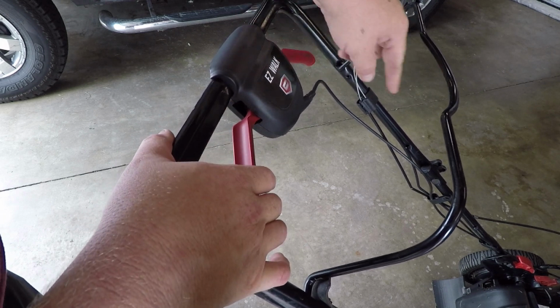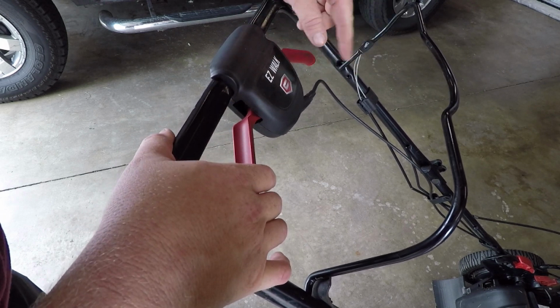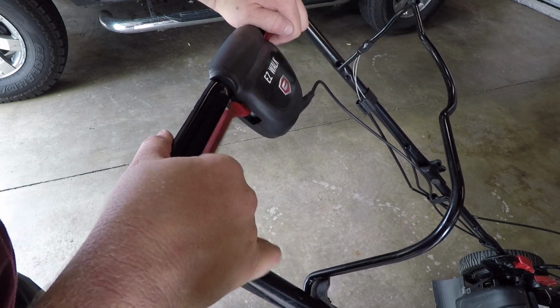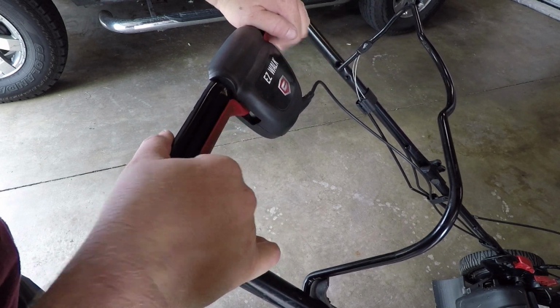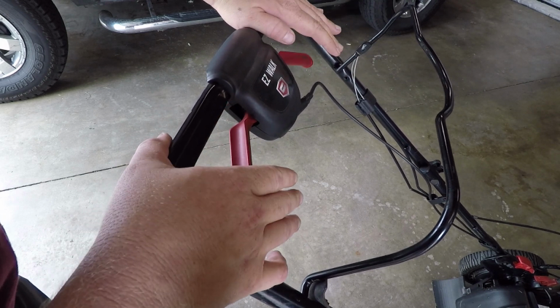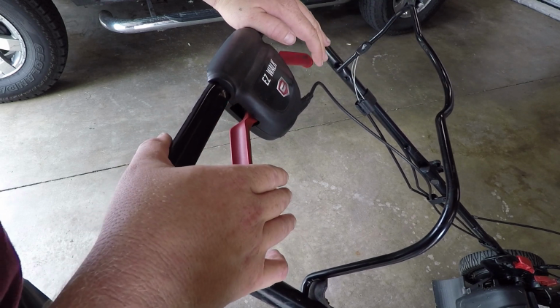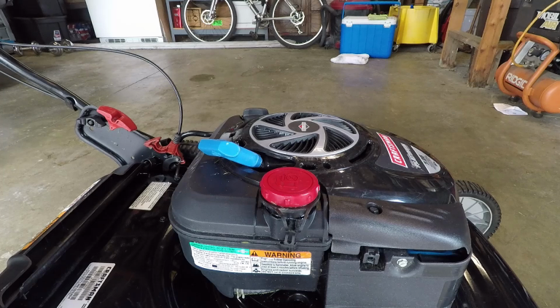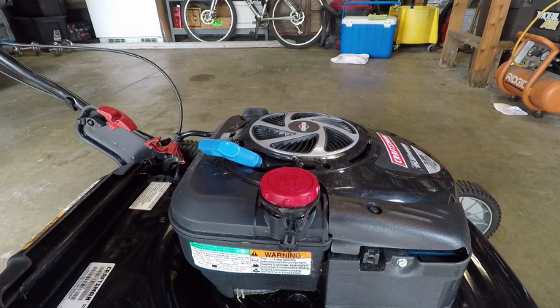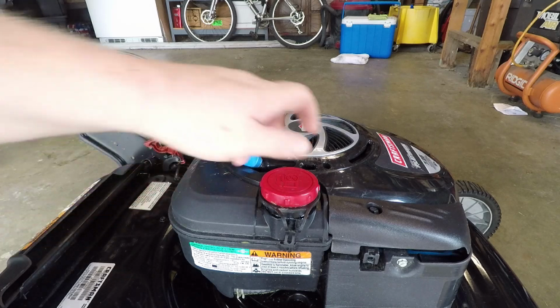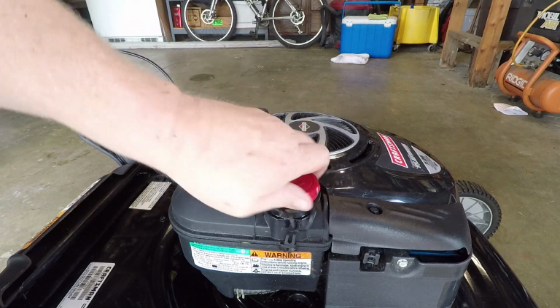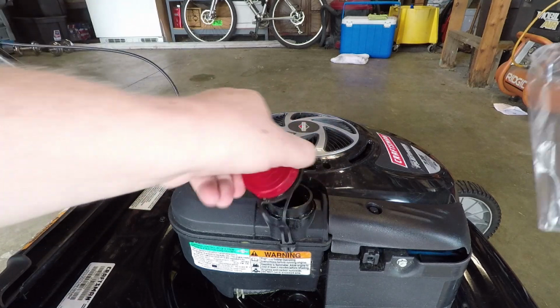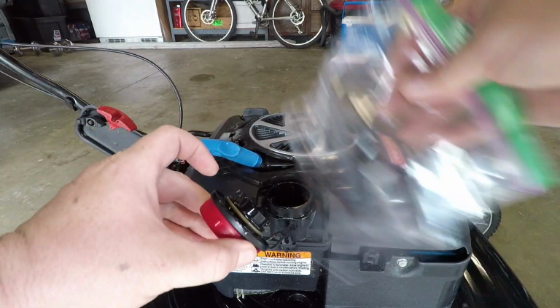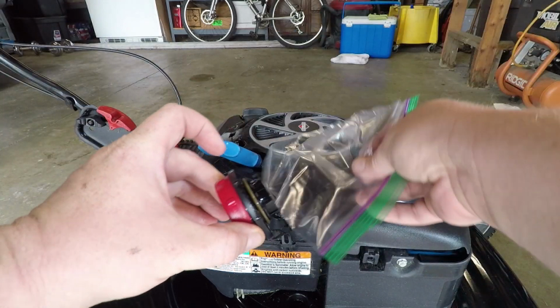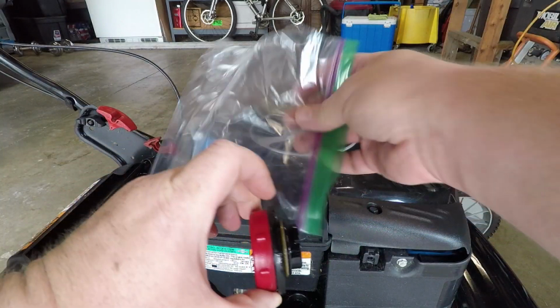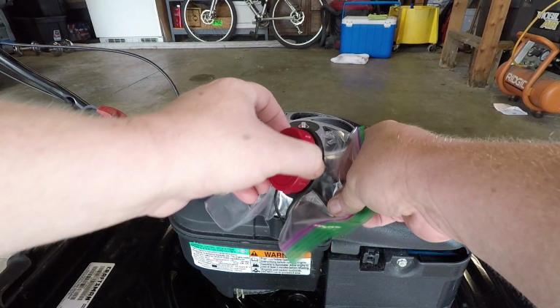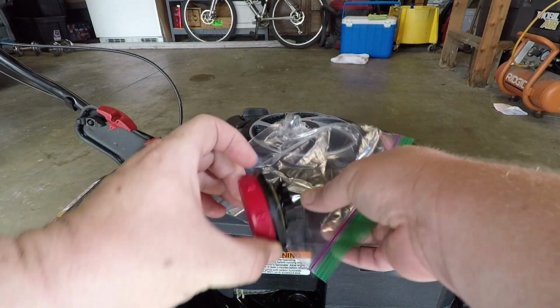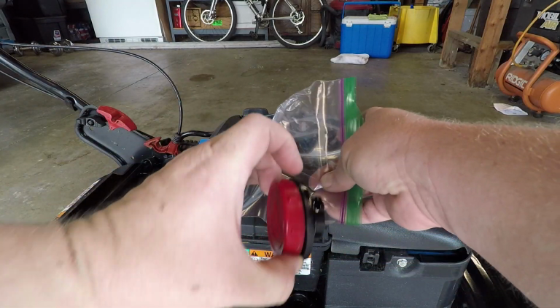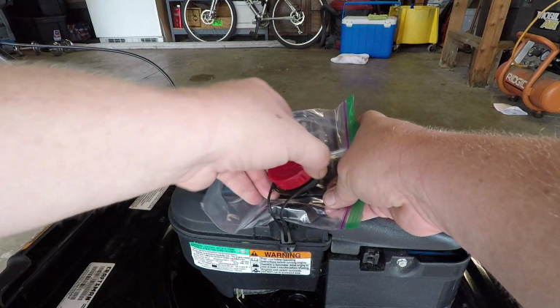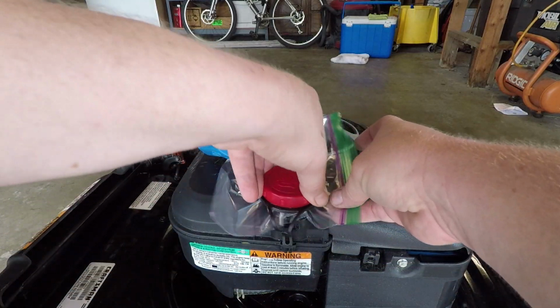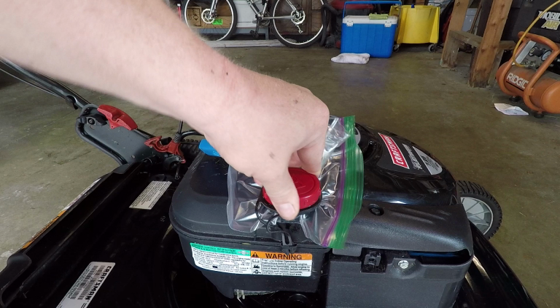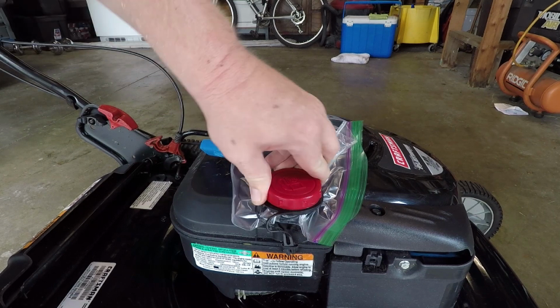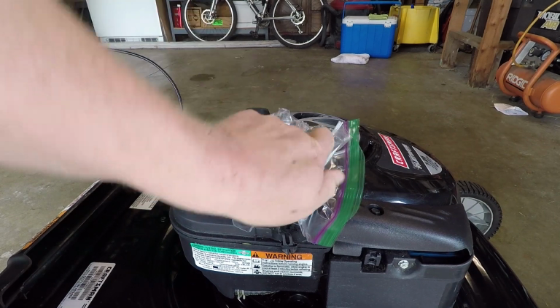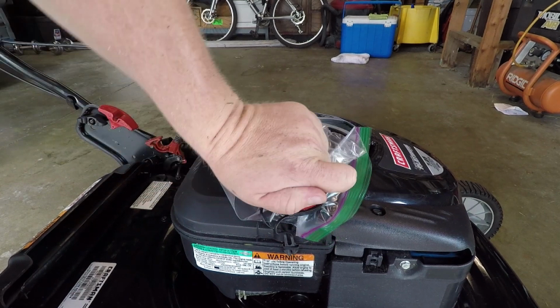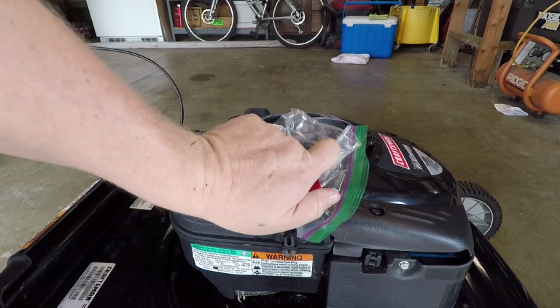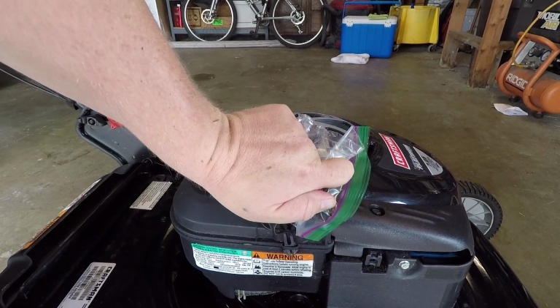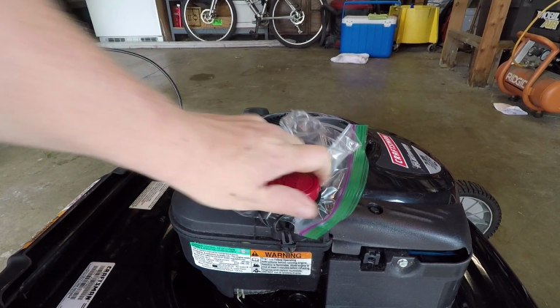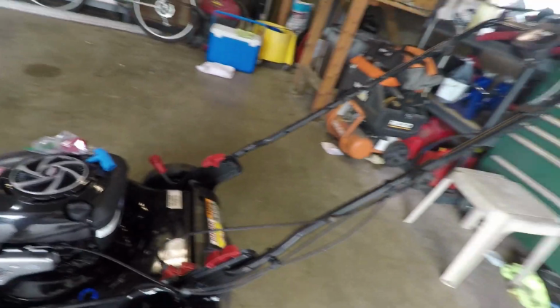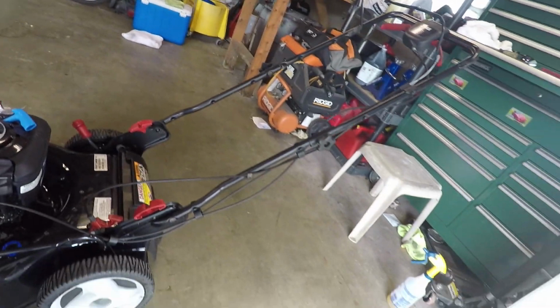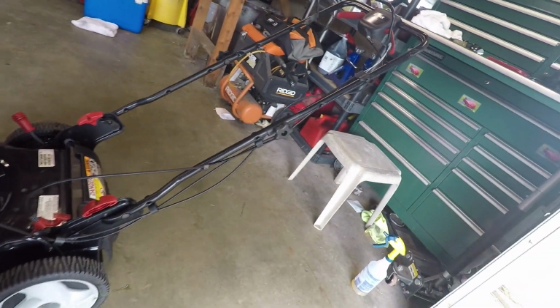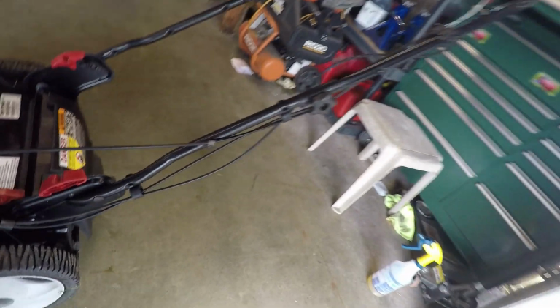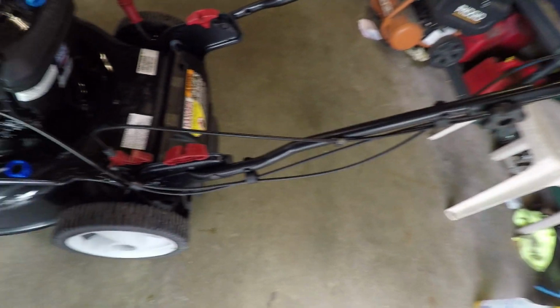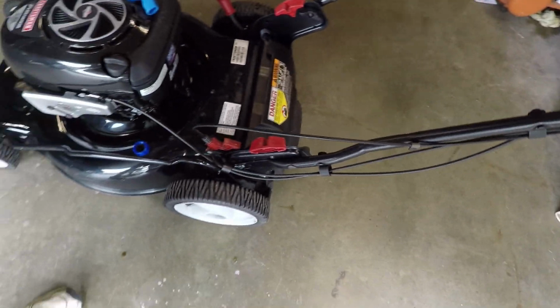Per the manufacturer instructions, you're supposed to put like a baggie or something on here to keep the gas from coming out while you tip it over. All right, now the first thing I'm gonna do before I take anything apart is just follow this cable.